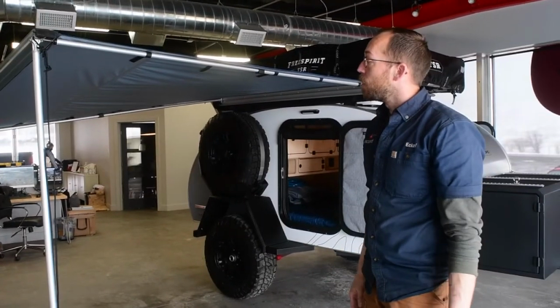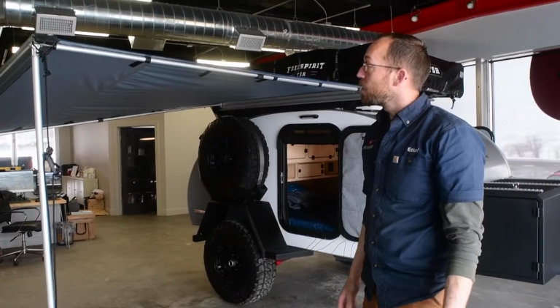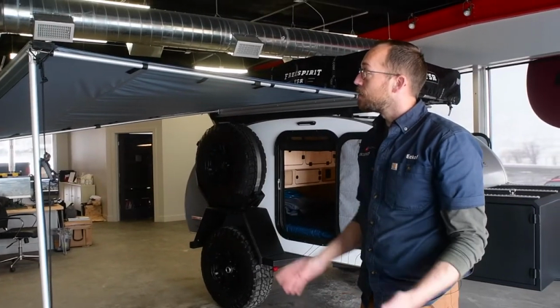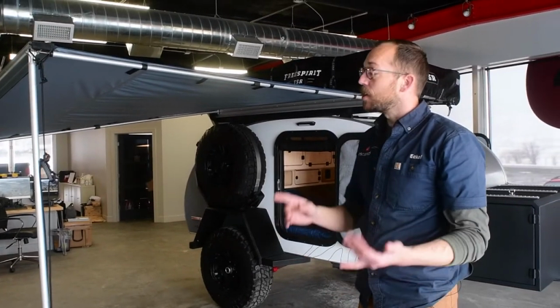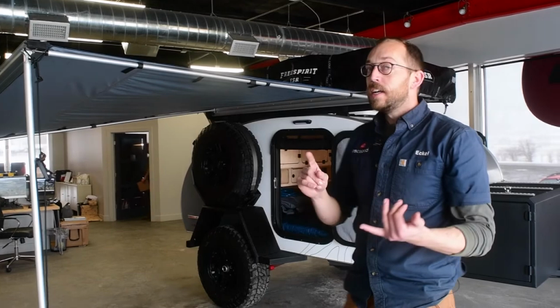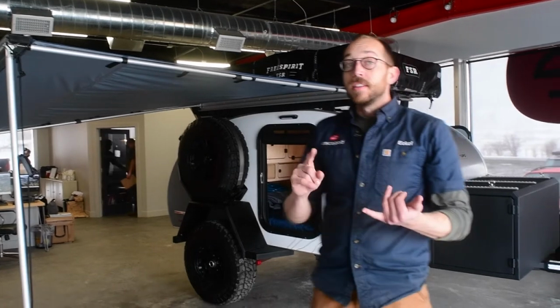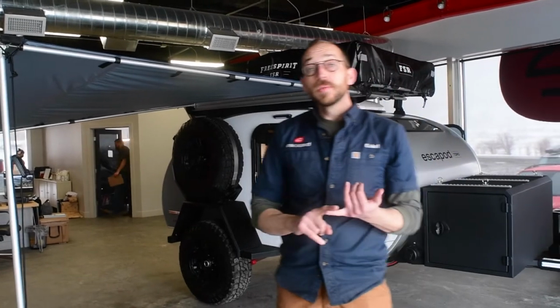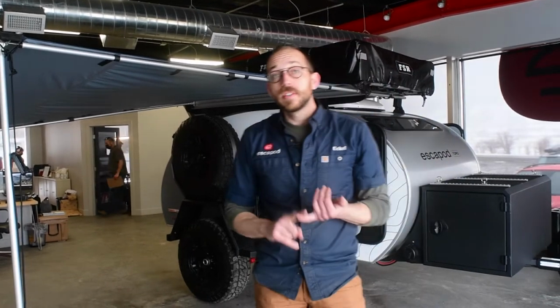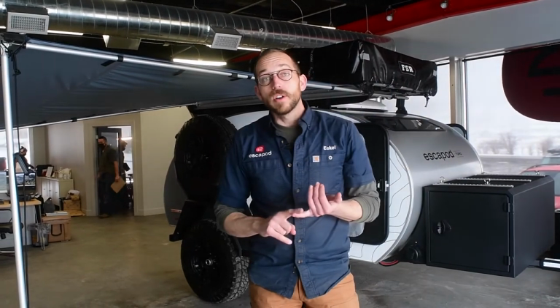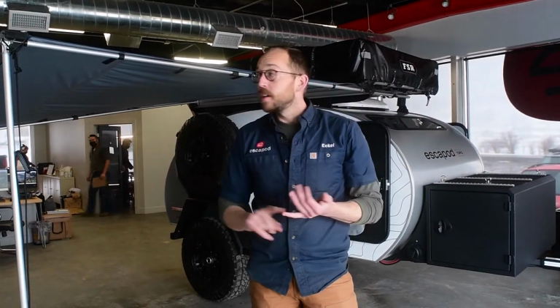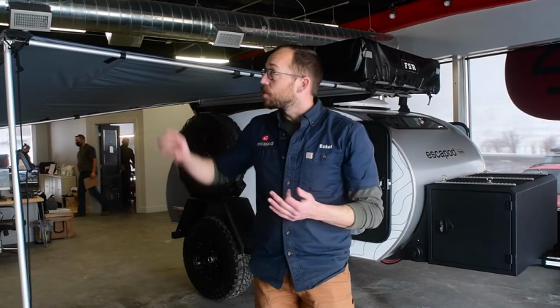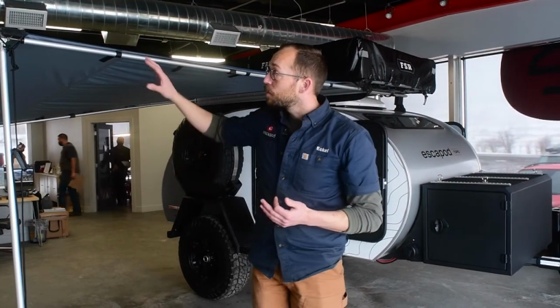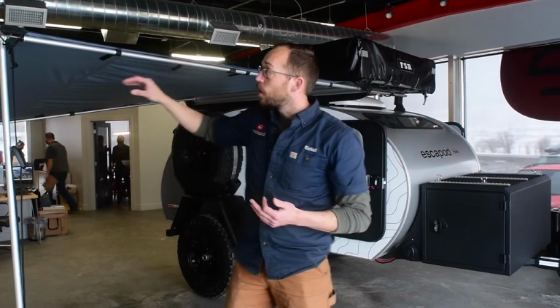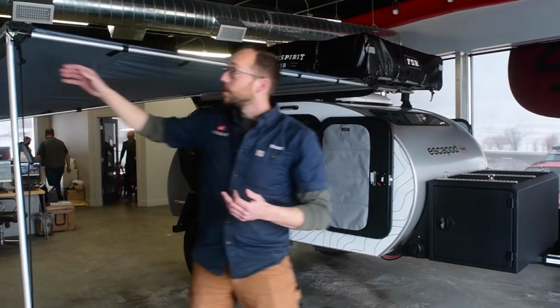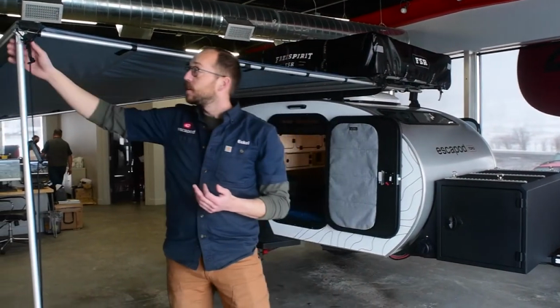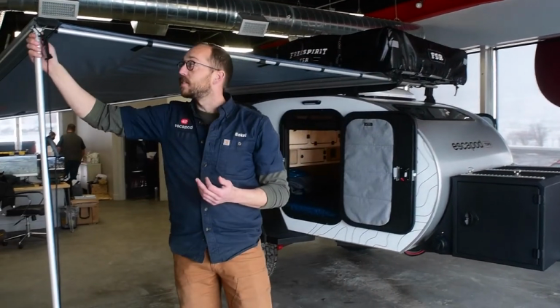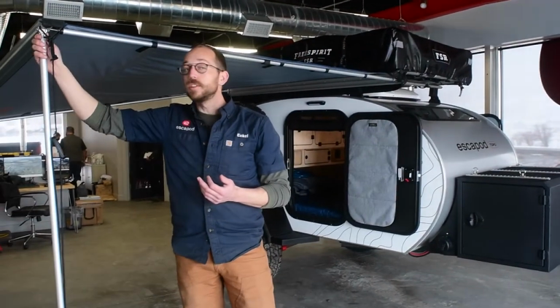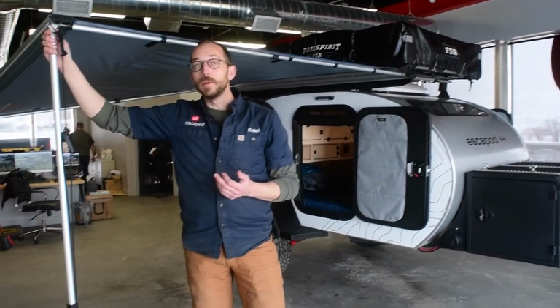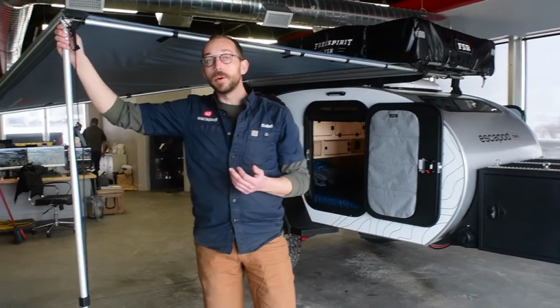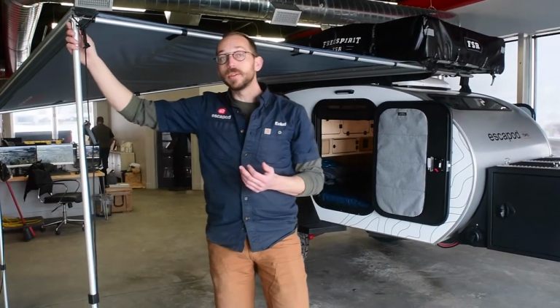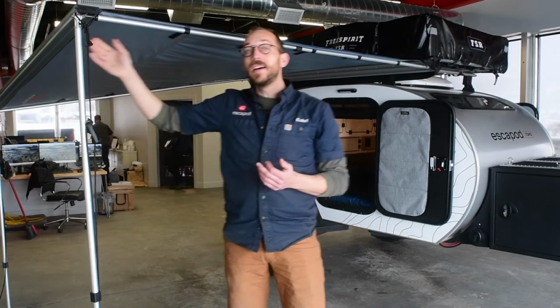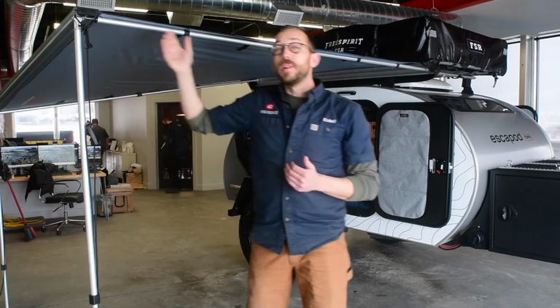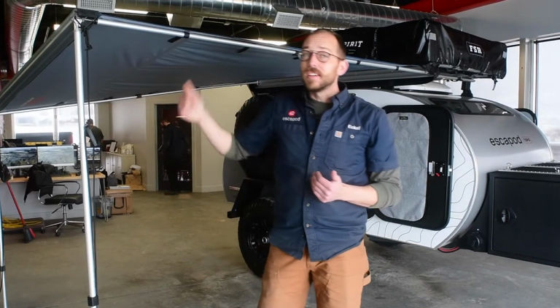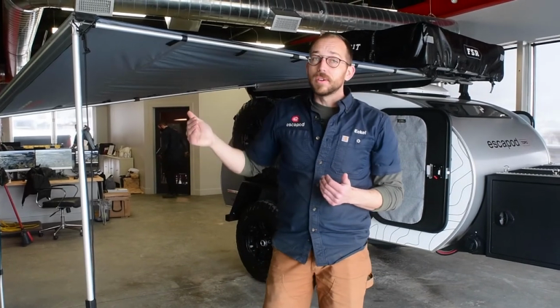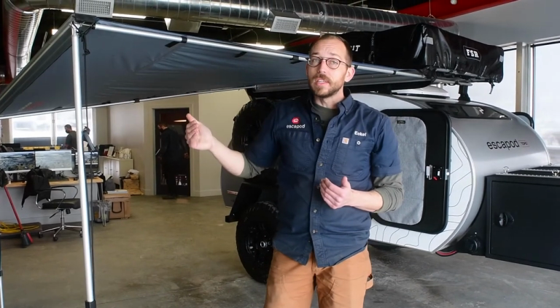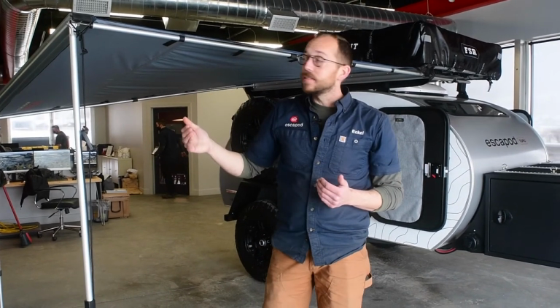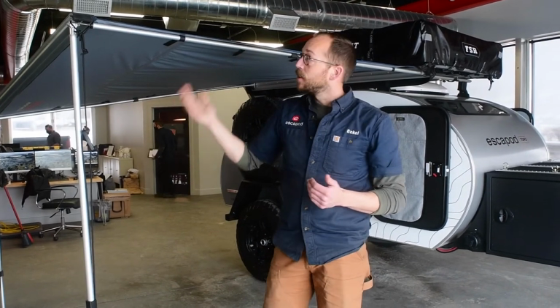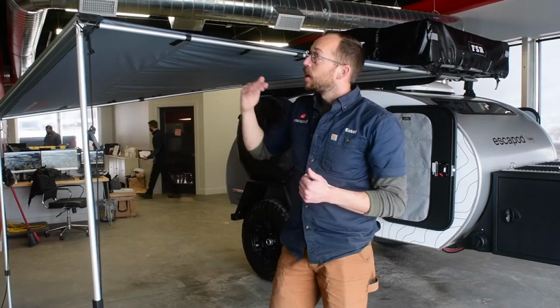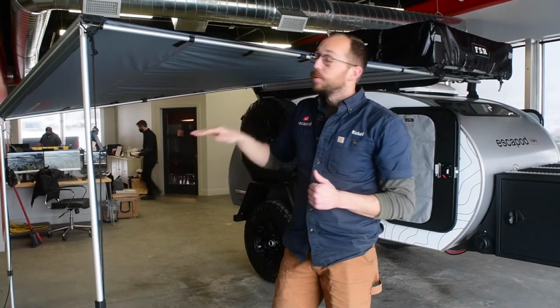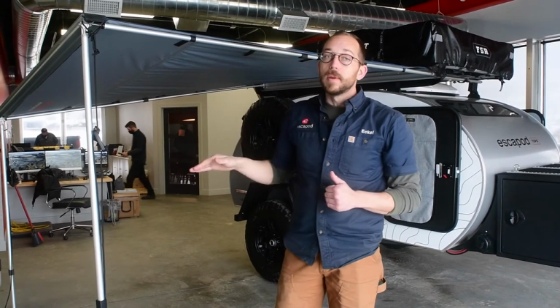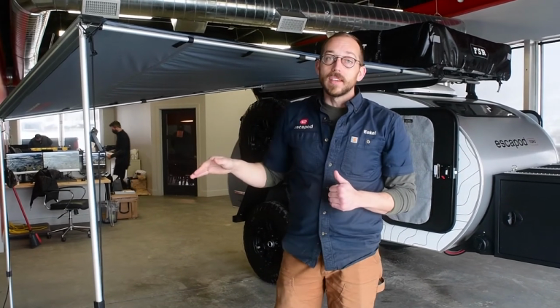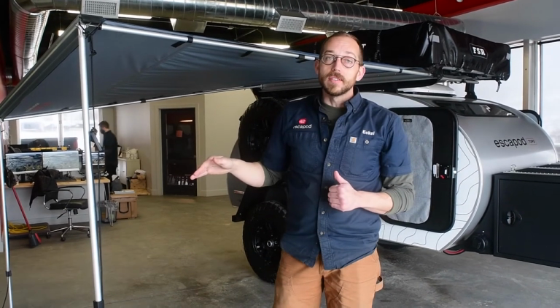This is a really solid awning — incredibly well built with nice aluminum componentry. But if it does start really gusting, I do recommend taking this down.